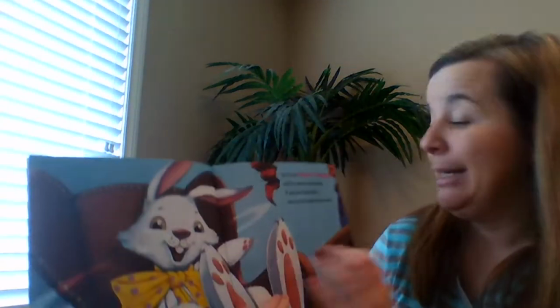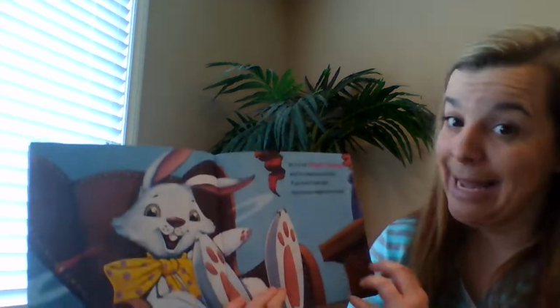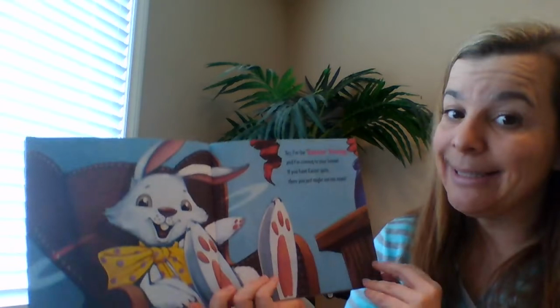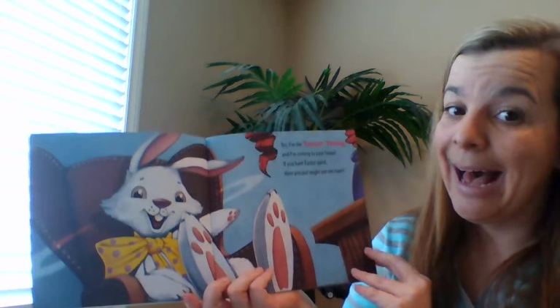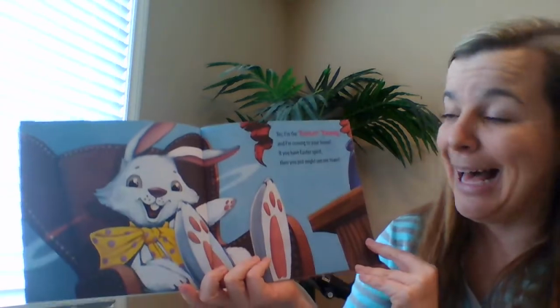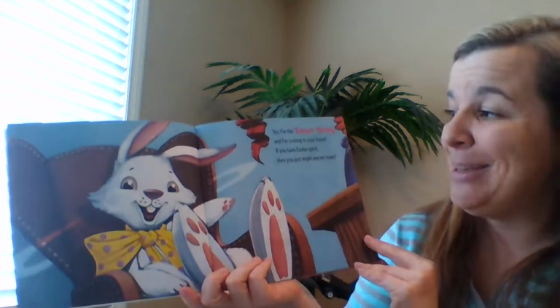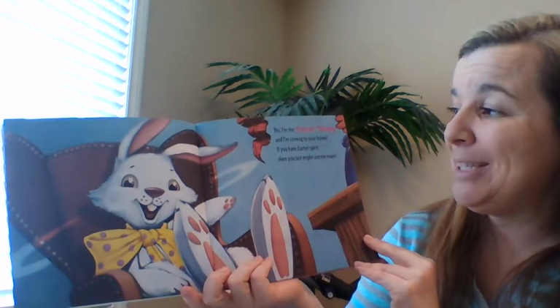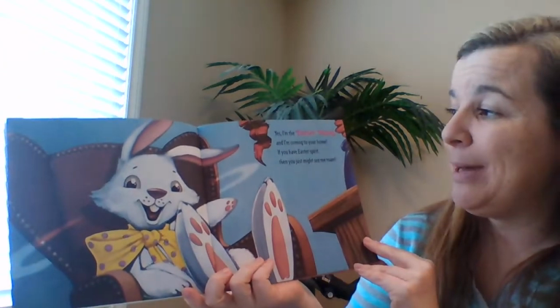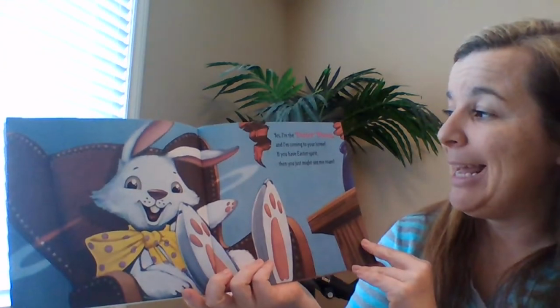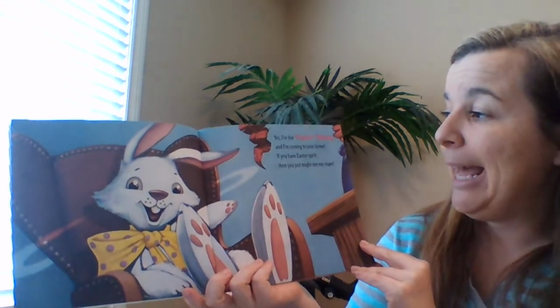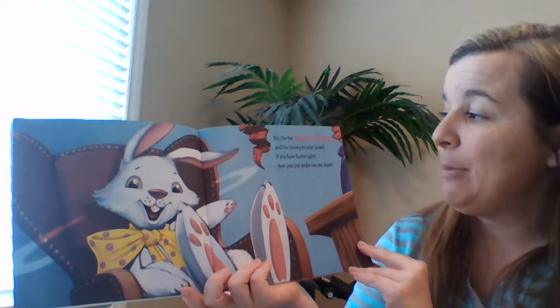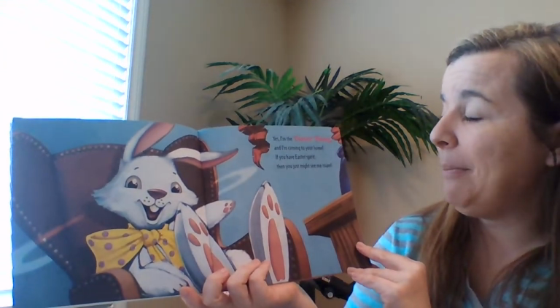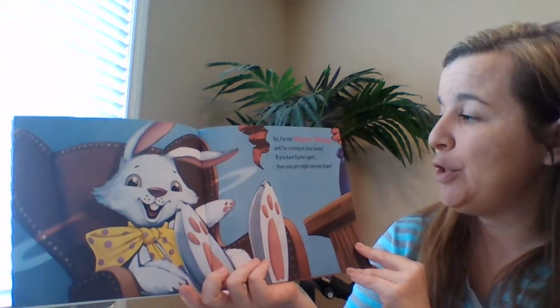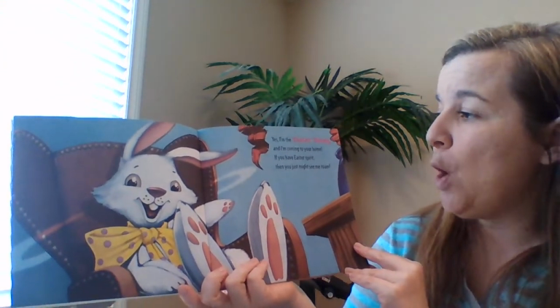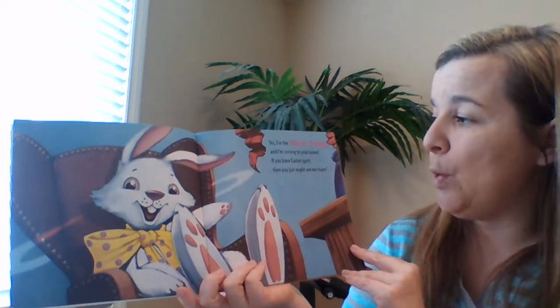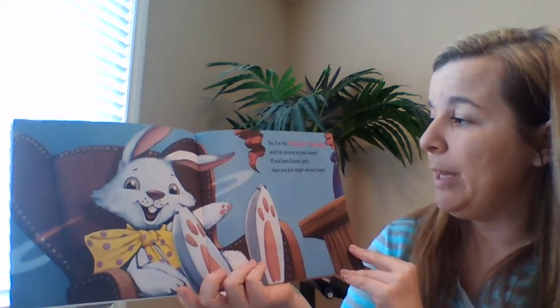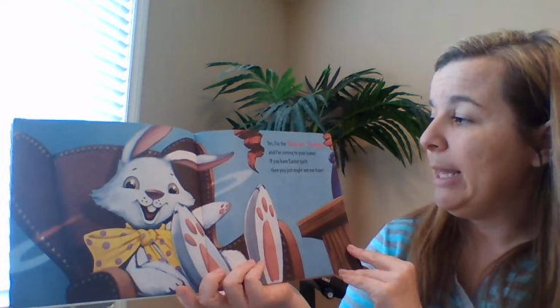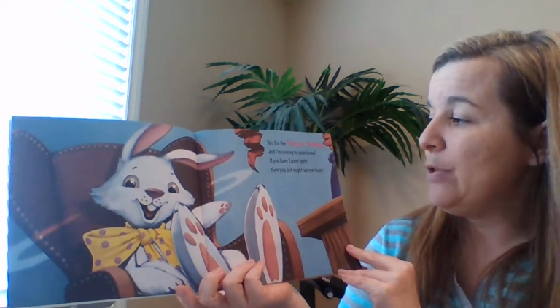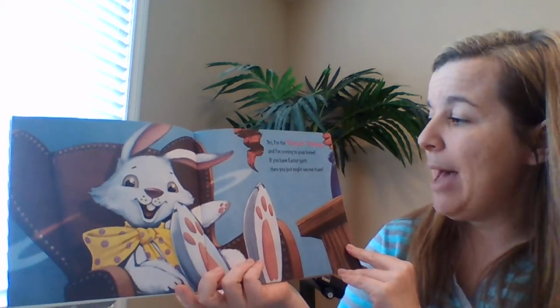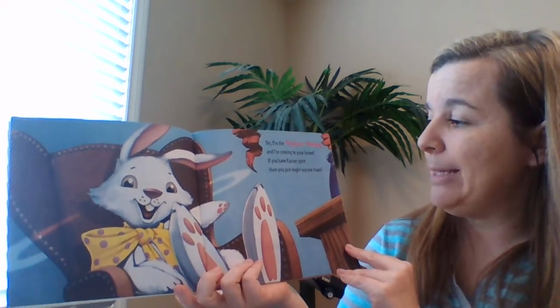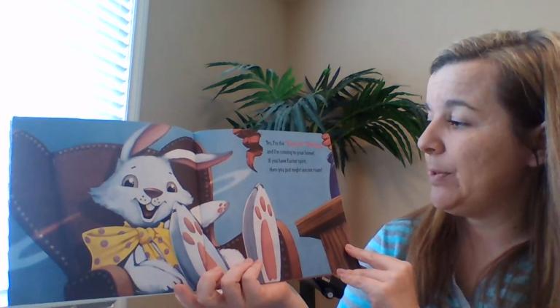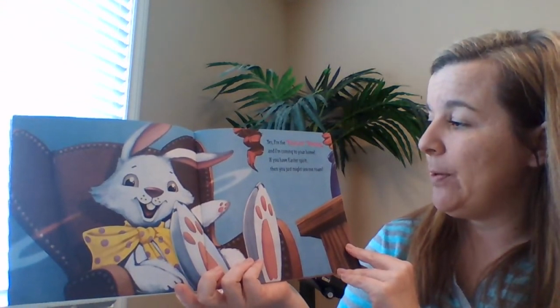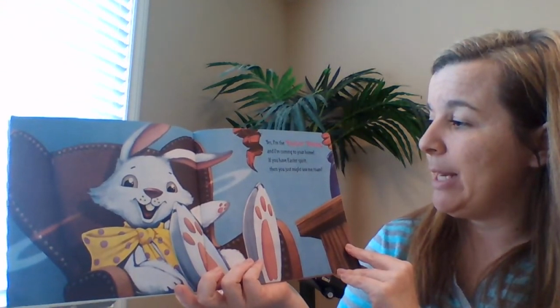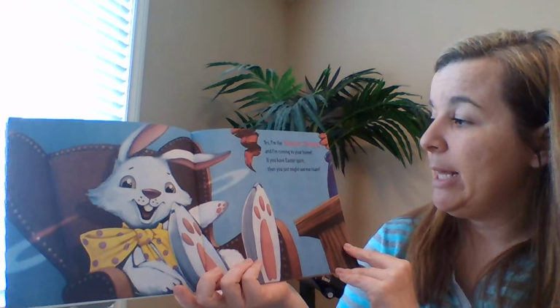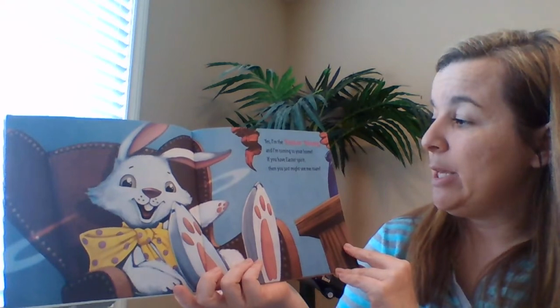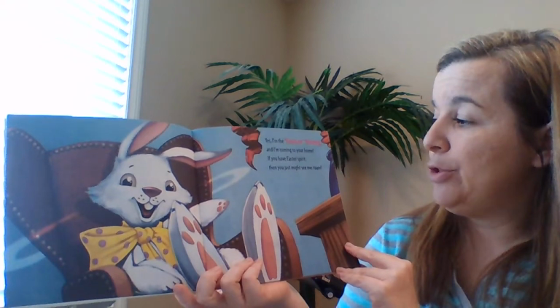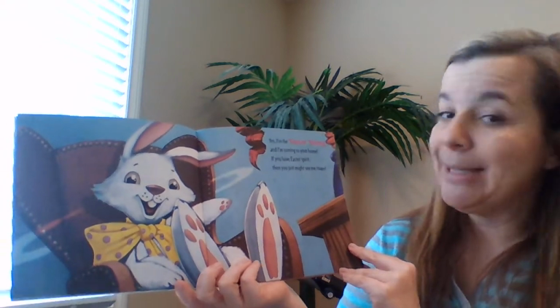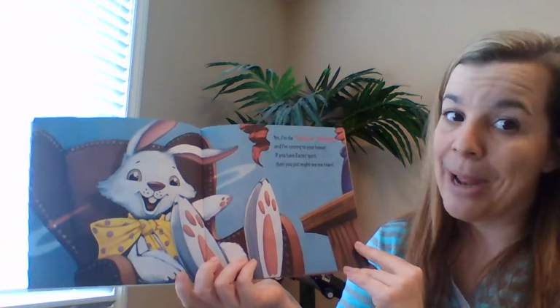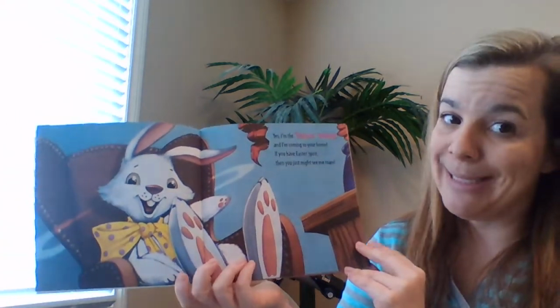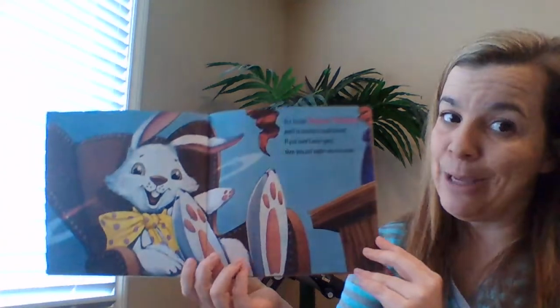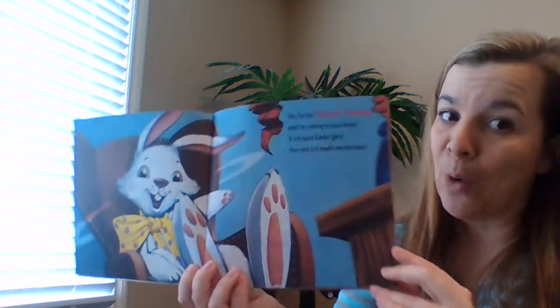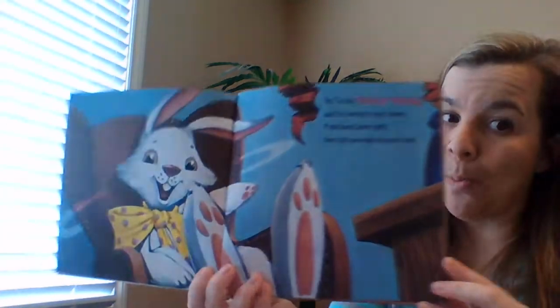Yes, I'm the Easter Bunny and I'm coming to your home. If you have Easter spirit, then you just might see me roam.